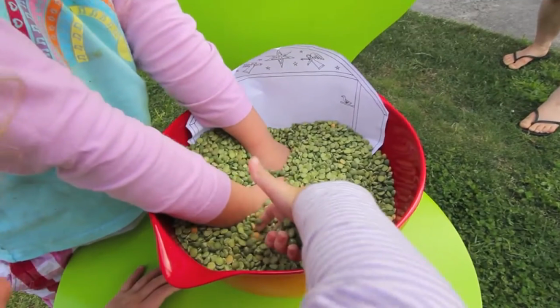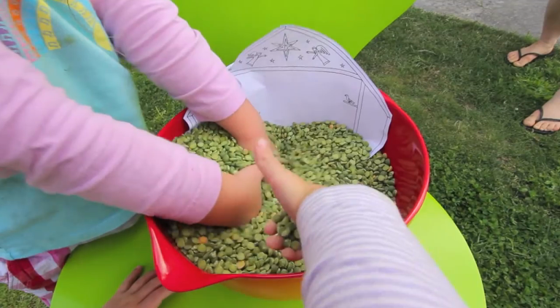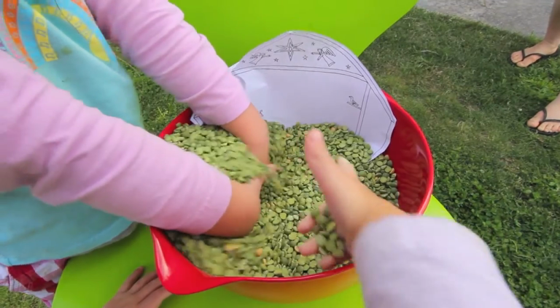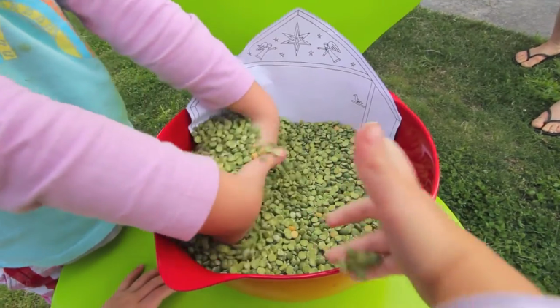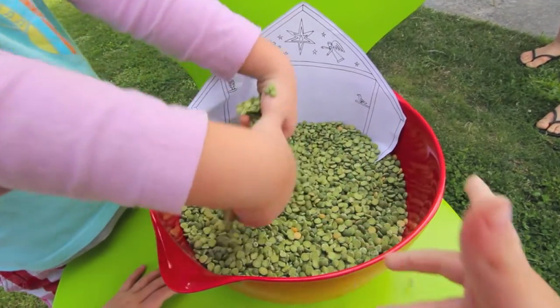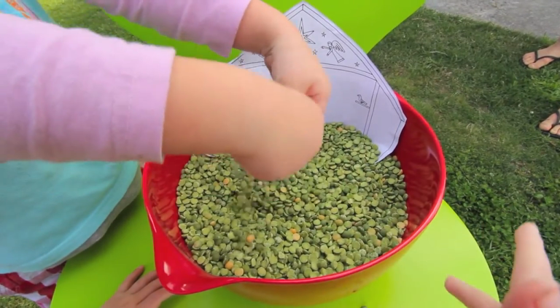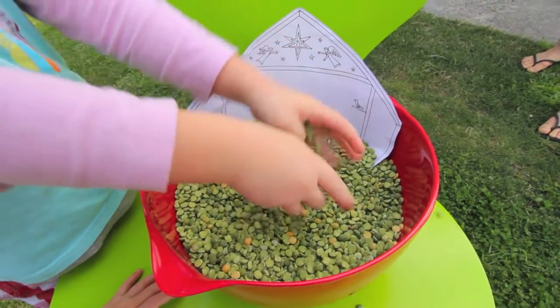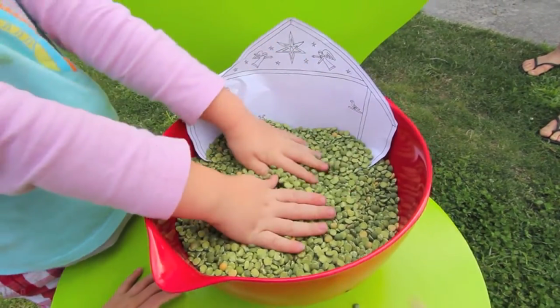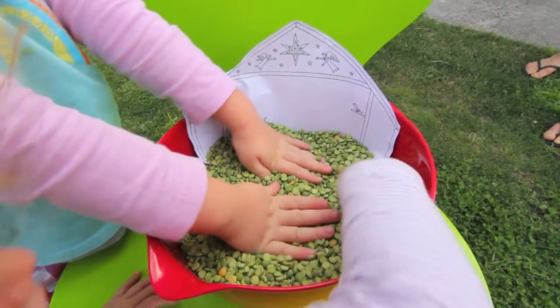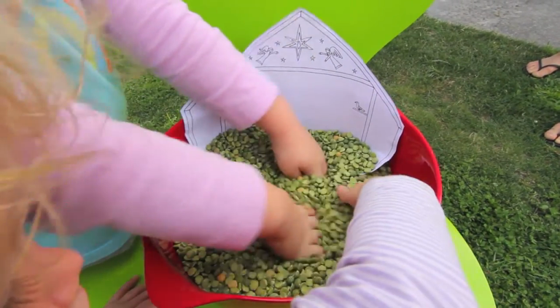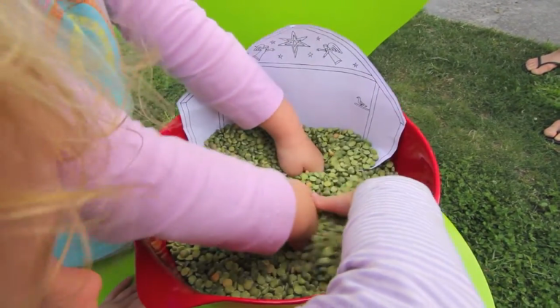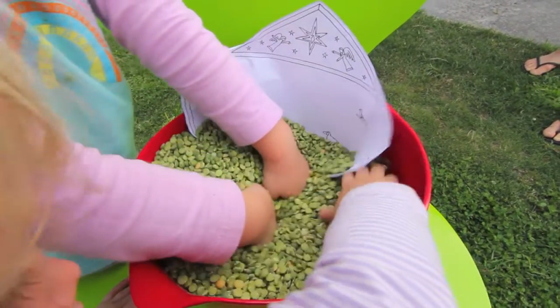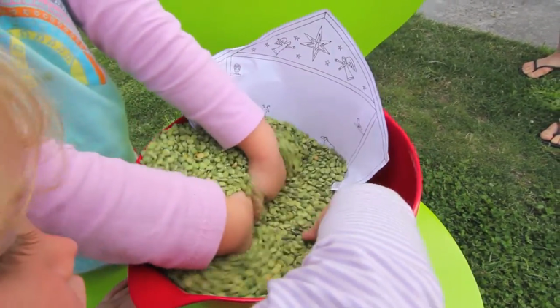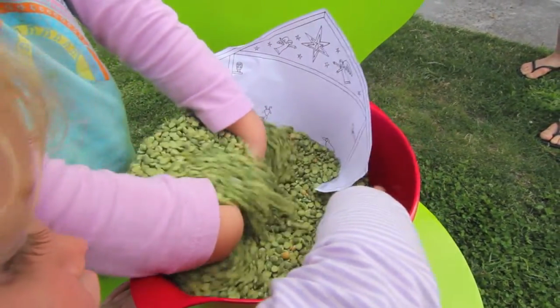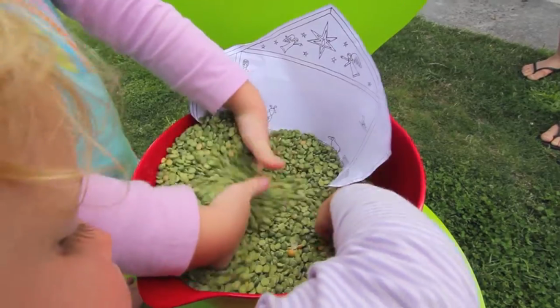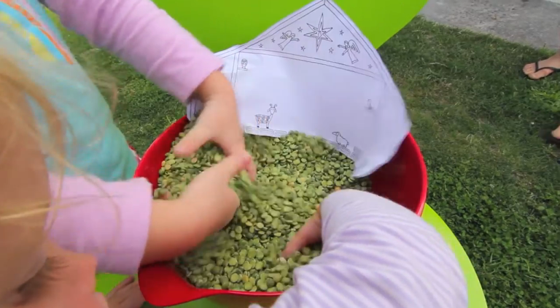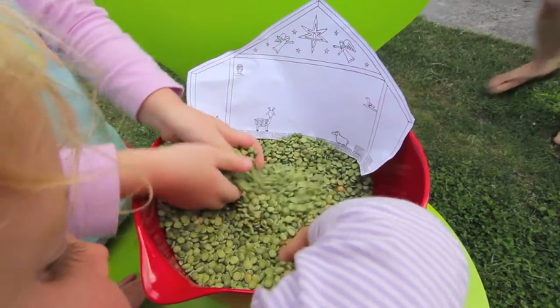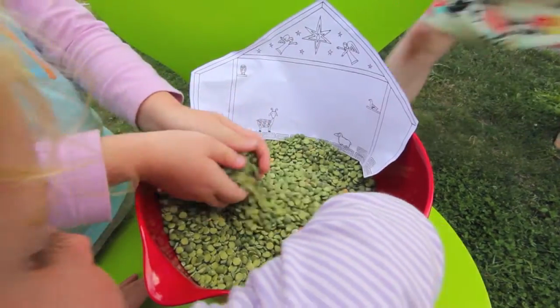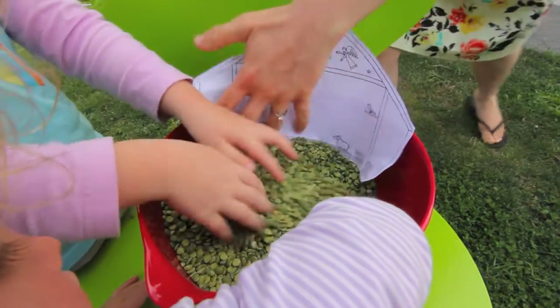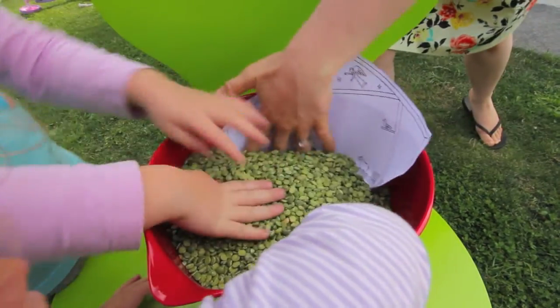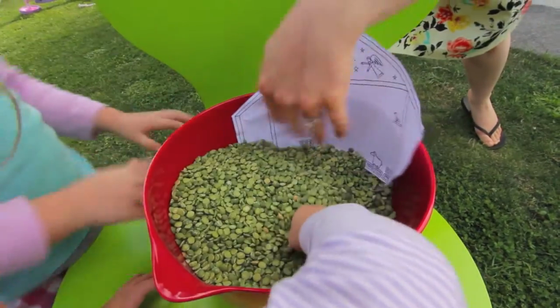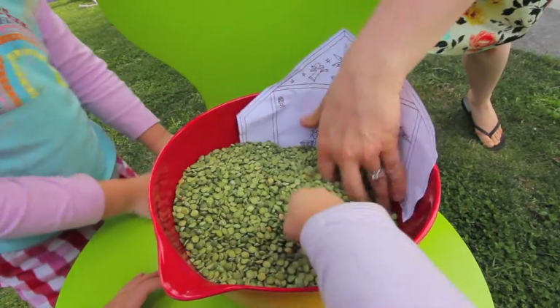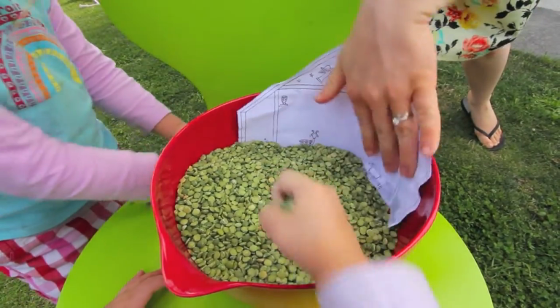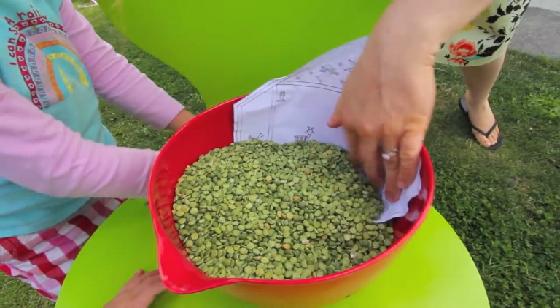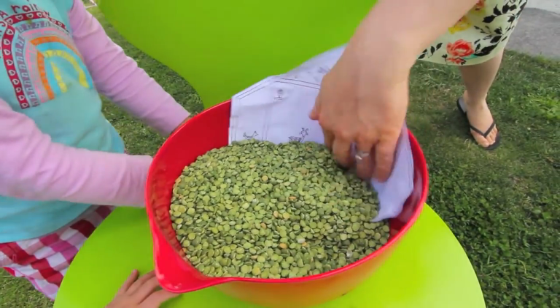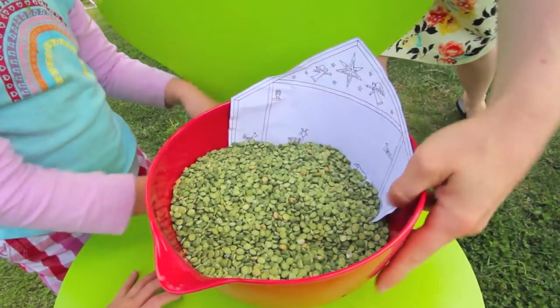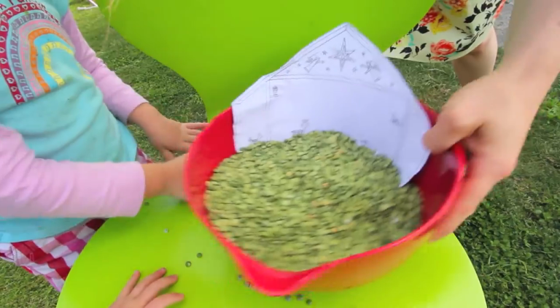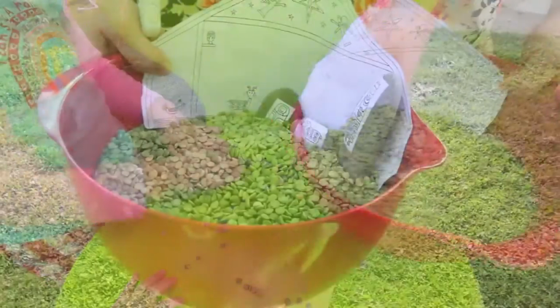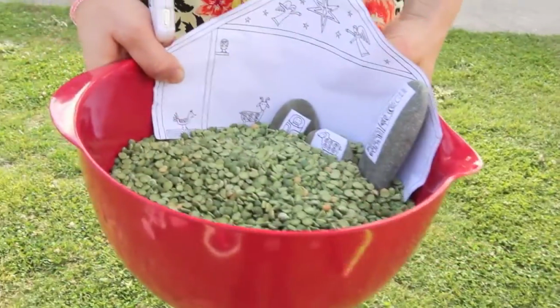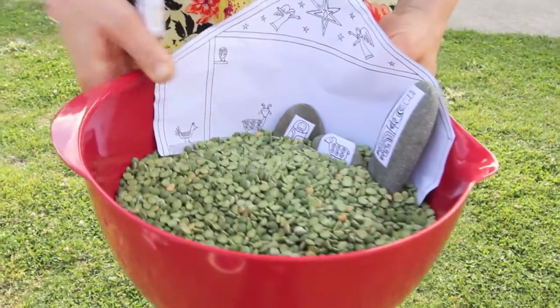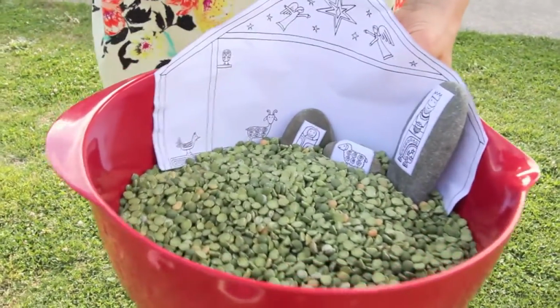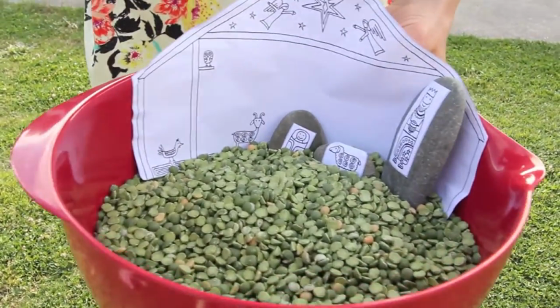The tactile sensation of raking their fingers through the dry peas was very soothing for the children. I used a number of sensory elements to make this a rich sensory play experience, thereby increasing the likelihood of information retention.